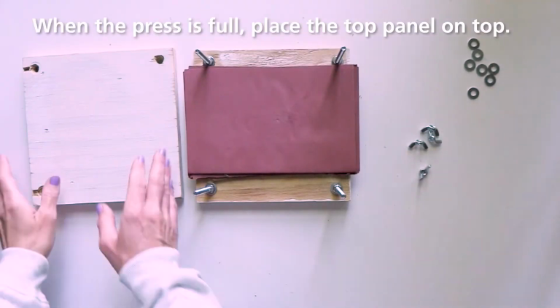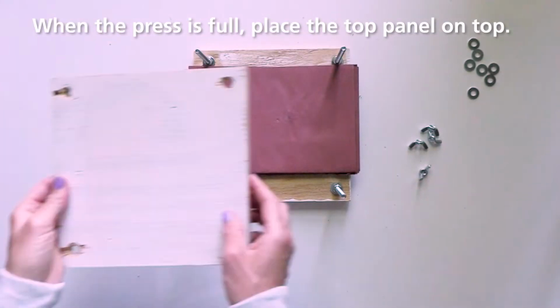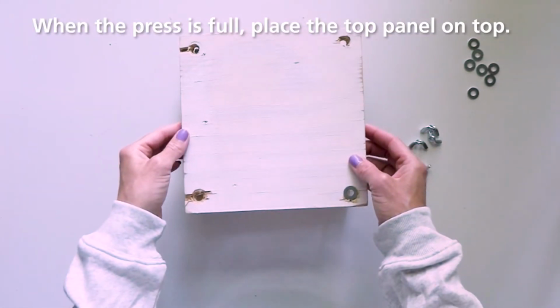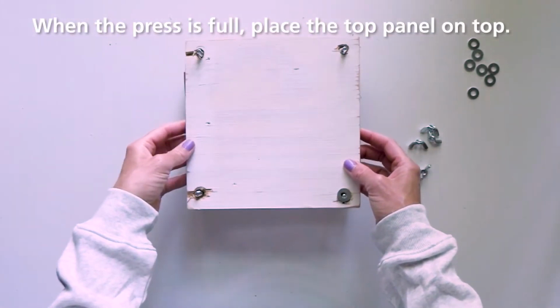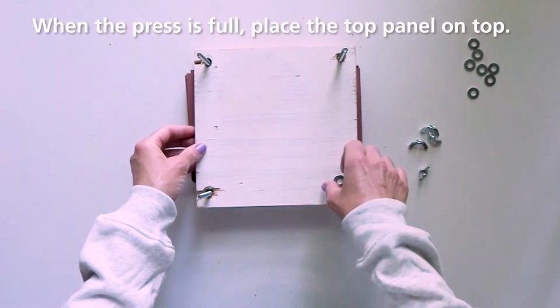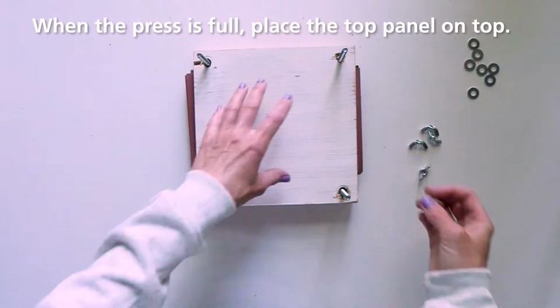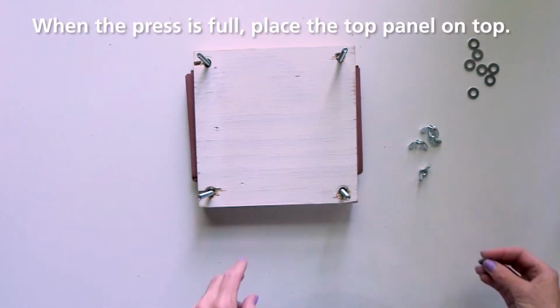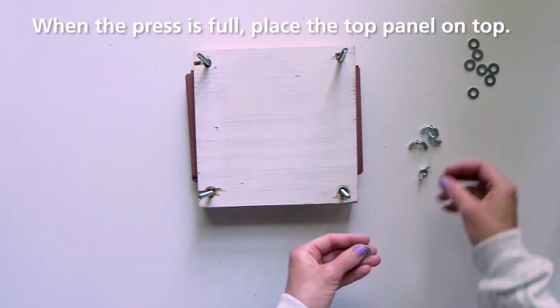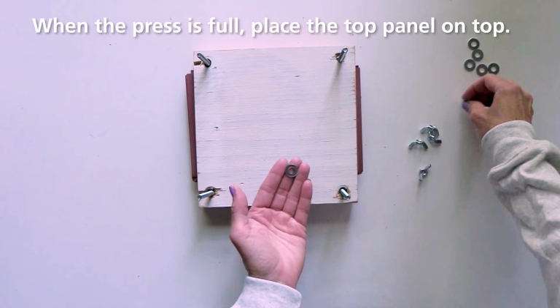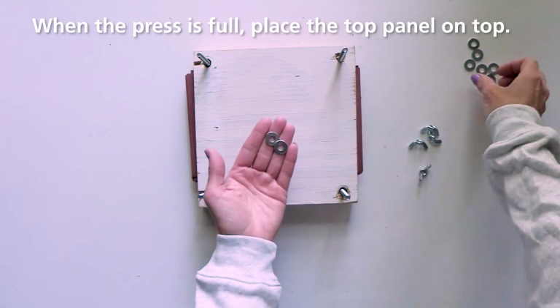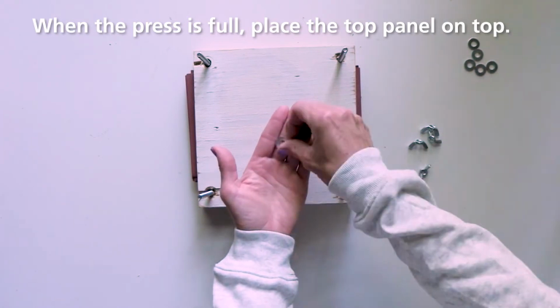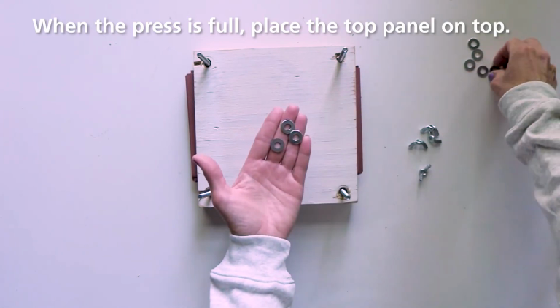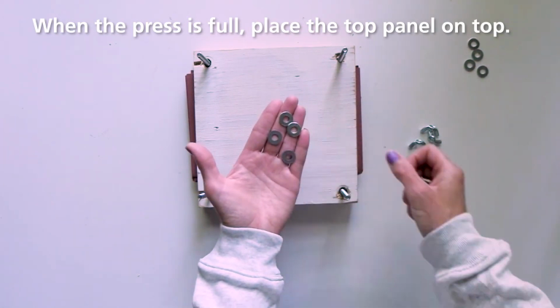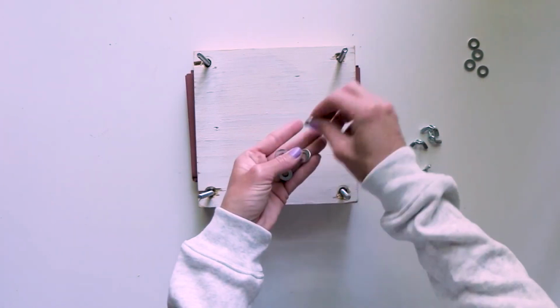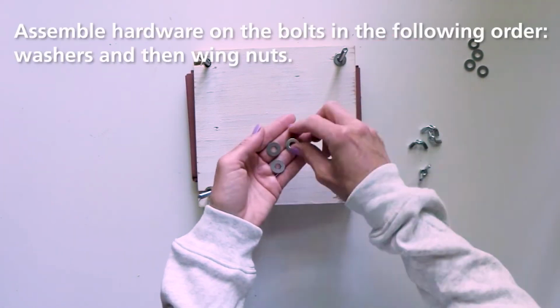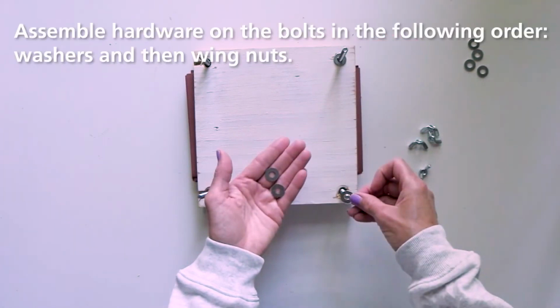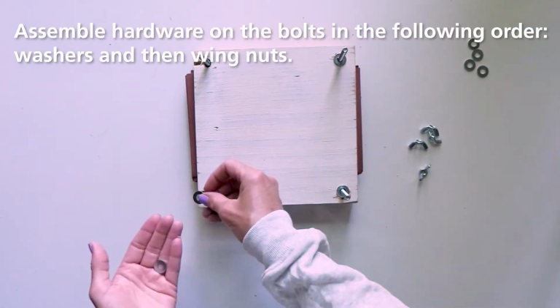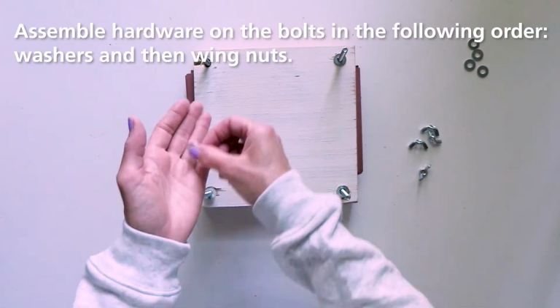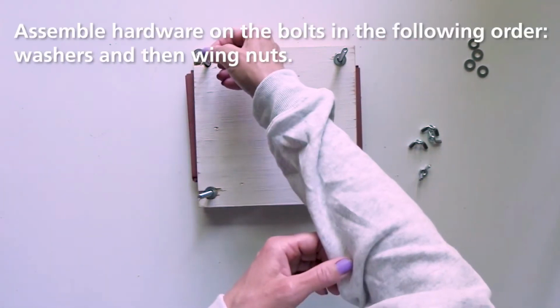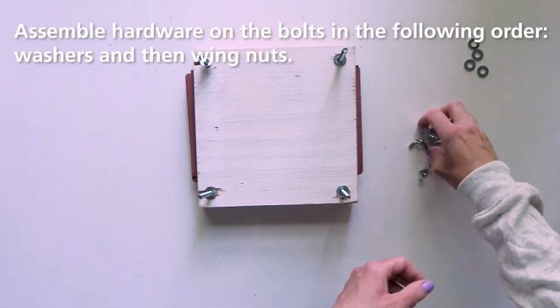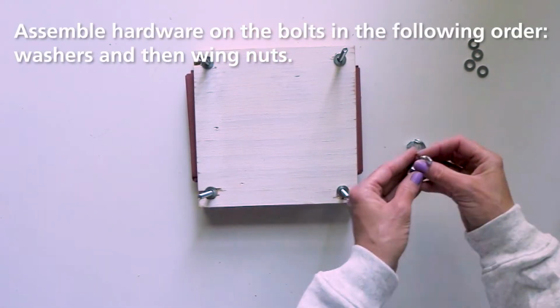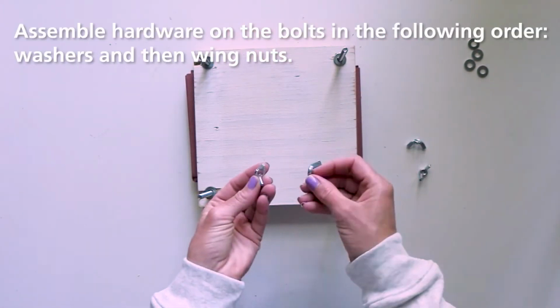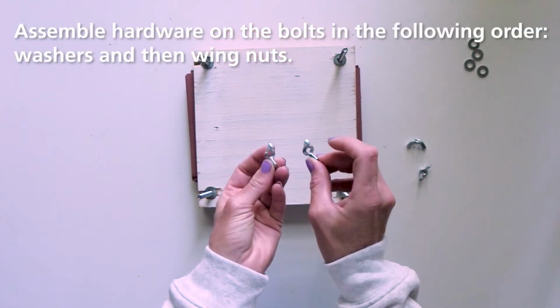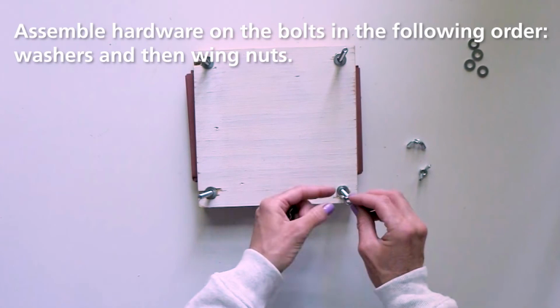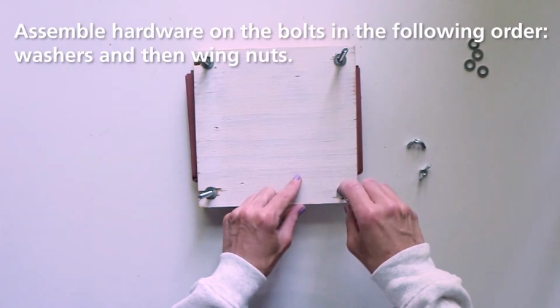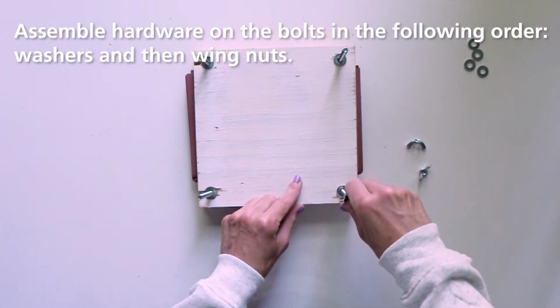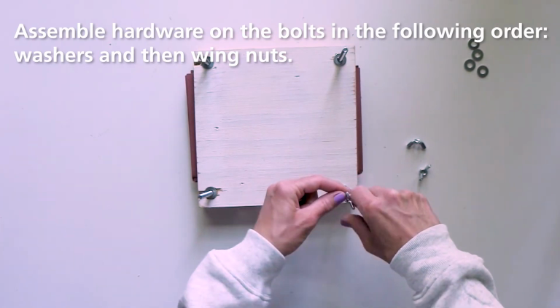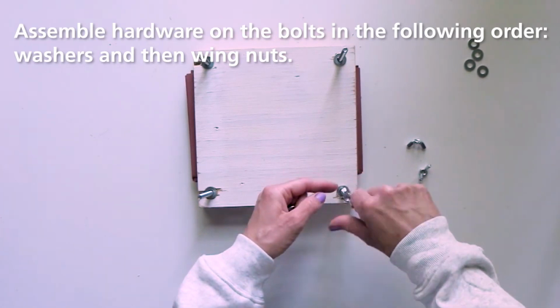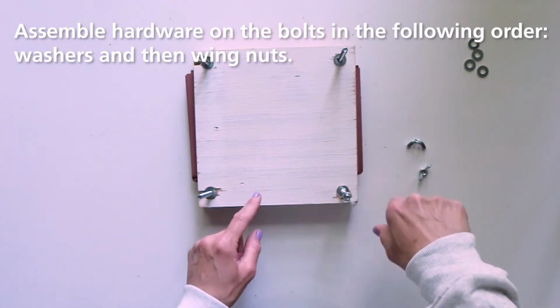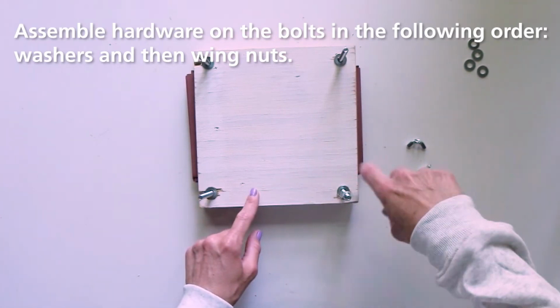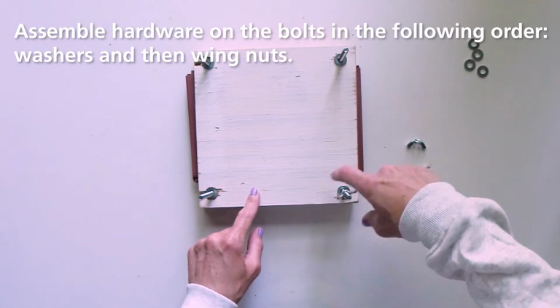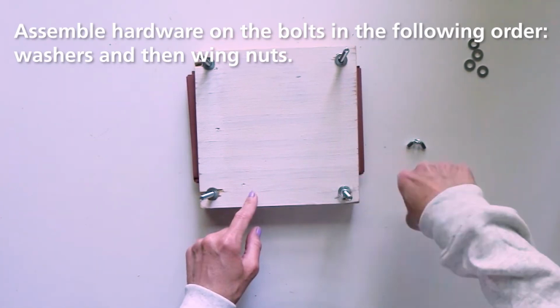Place the top panel over the carriage bolts and slide it all the way down. Now add the hardware — first the washers, then the wingnuts. Hand tighten the wingnuts until they are snug.